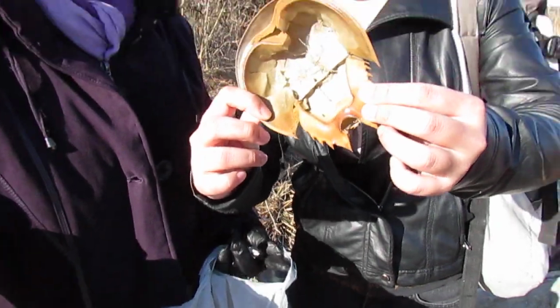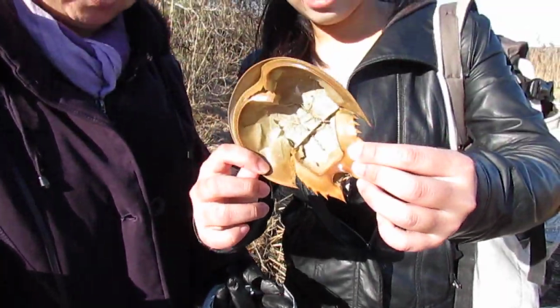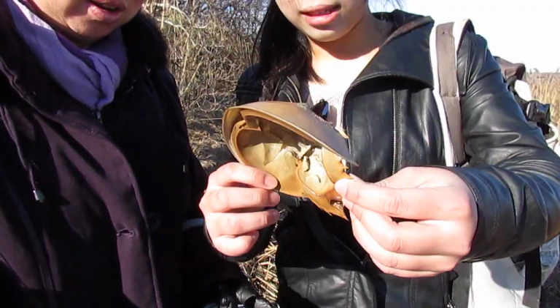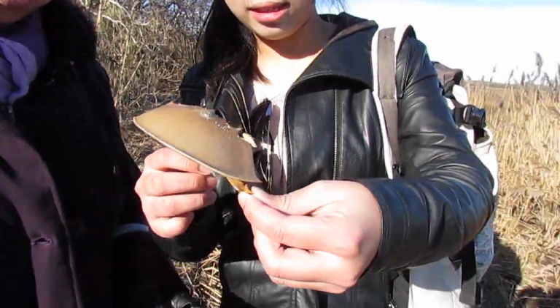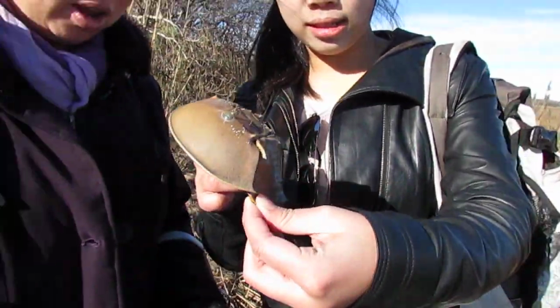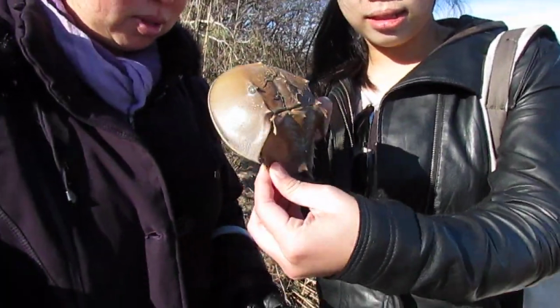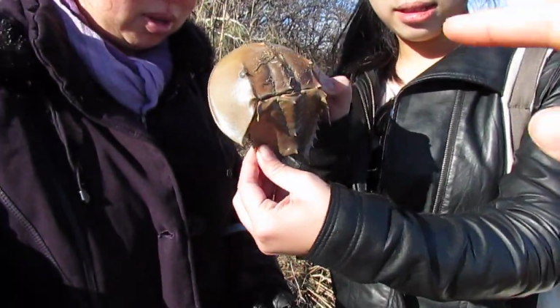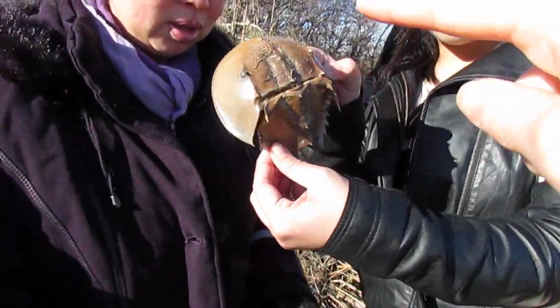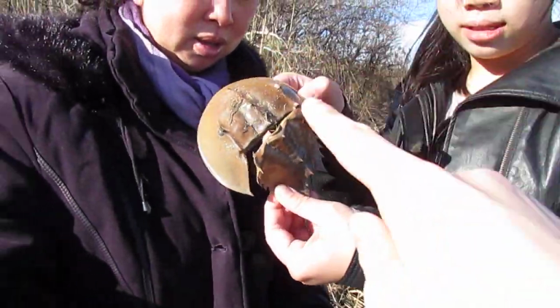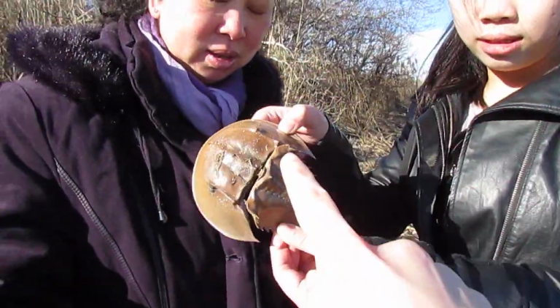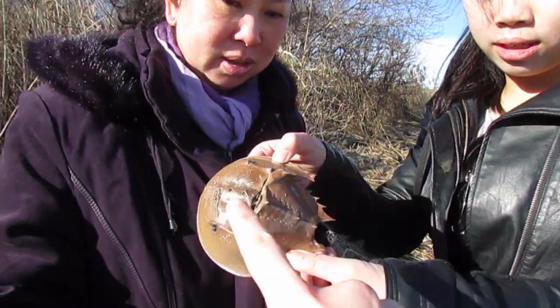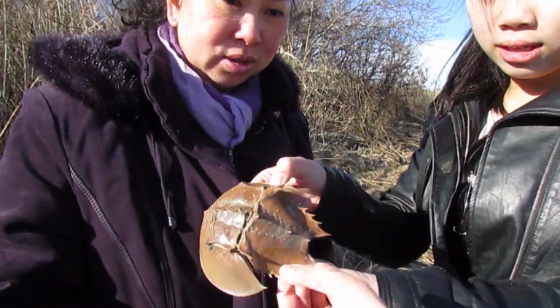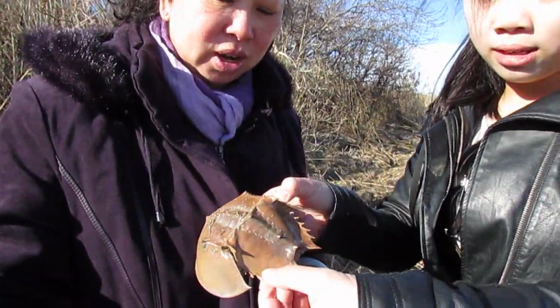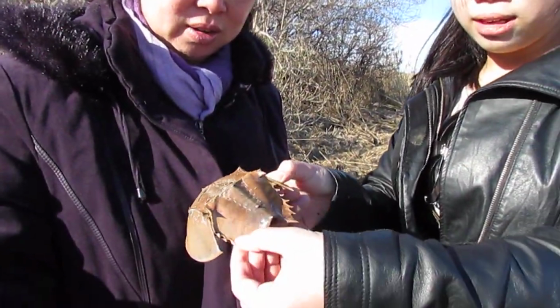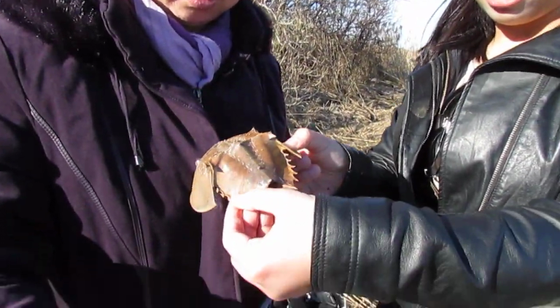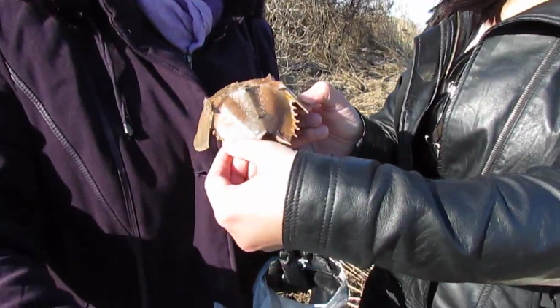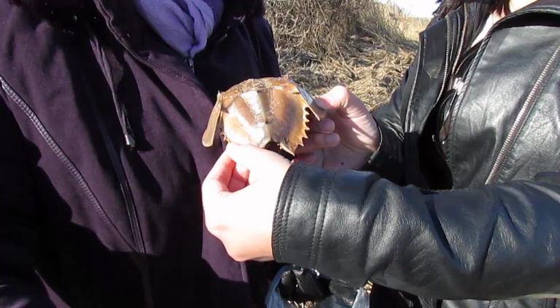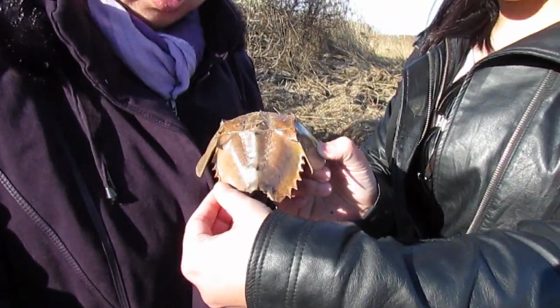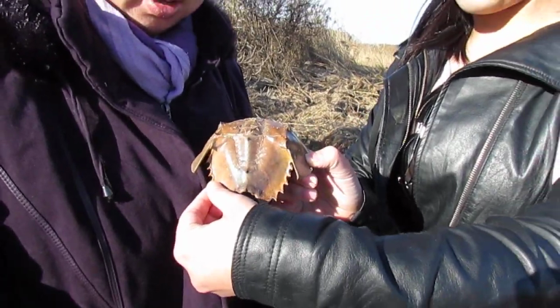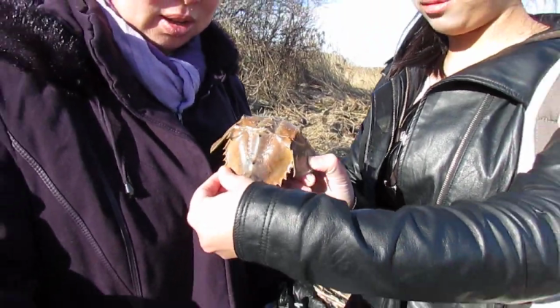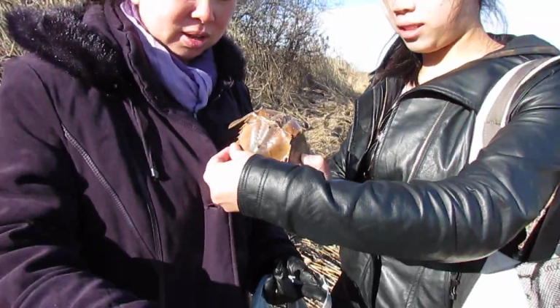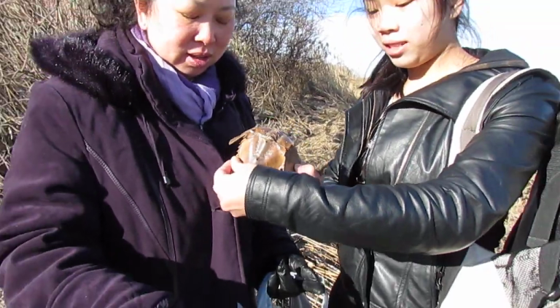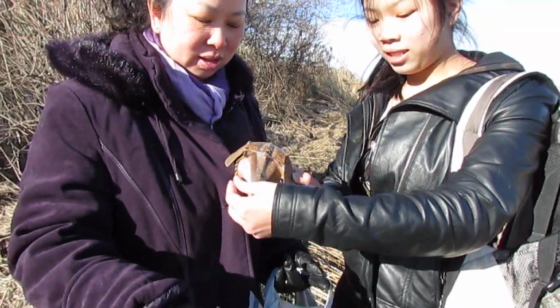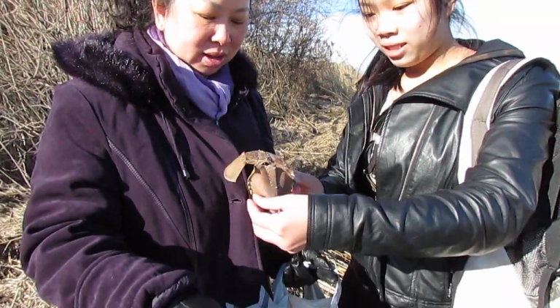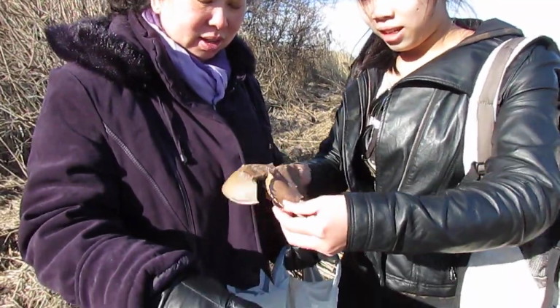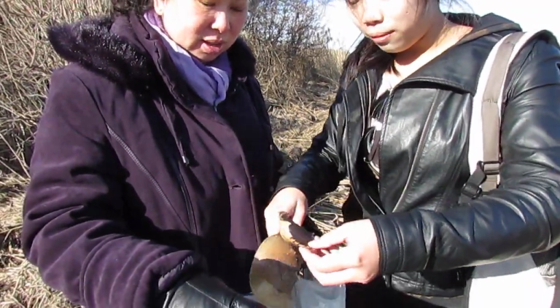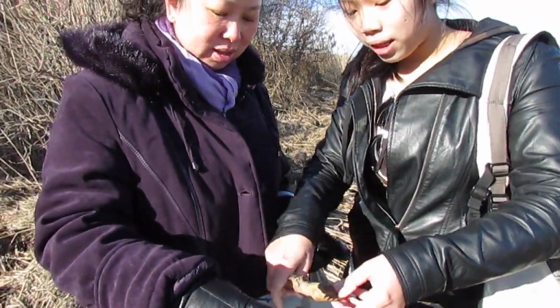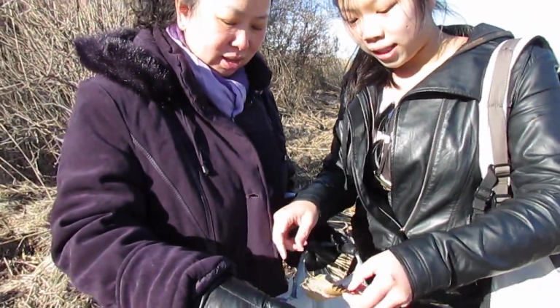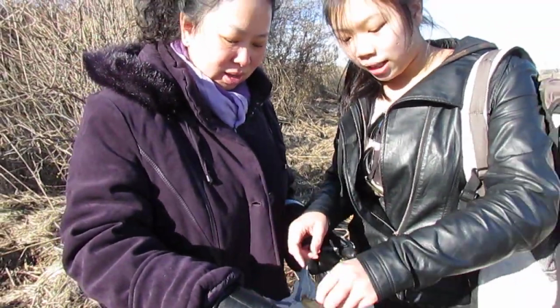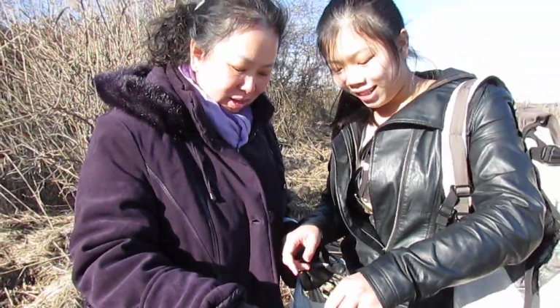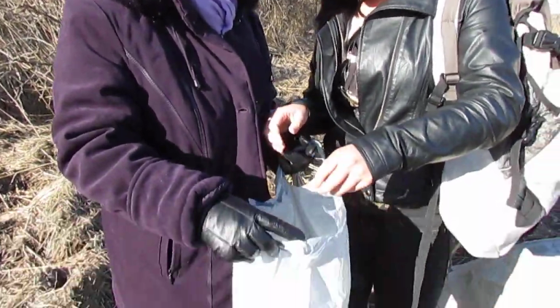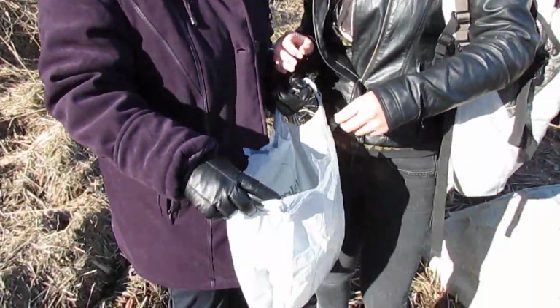We actually found a lot of crabs. You can see the whole horseshoe crab shell — it's everywhere. So nice. That's our perfect one, and we're keeping that.